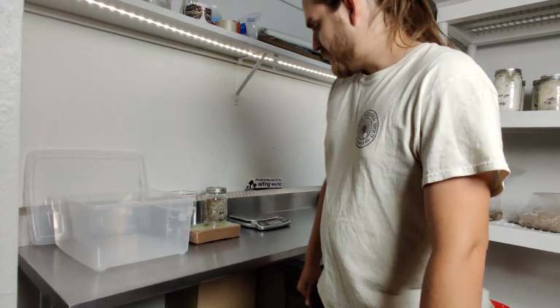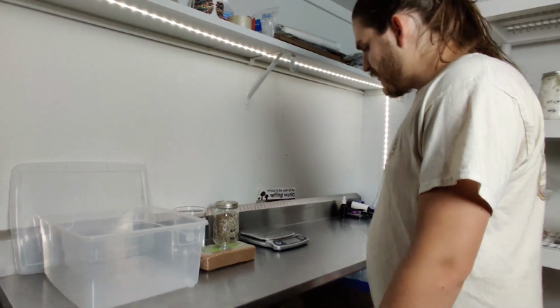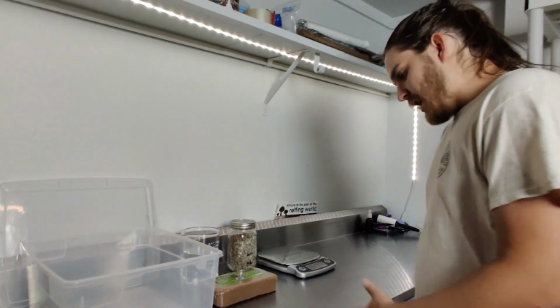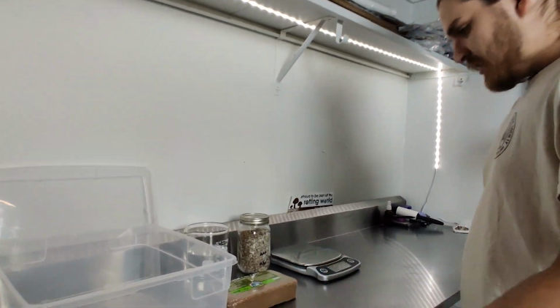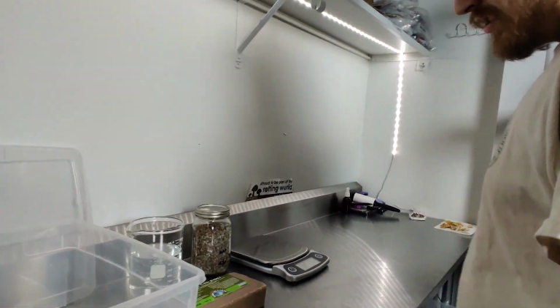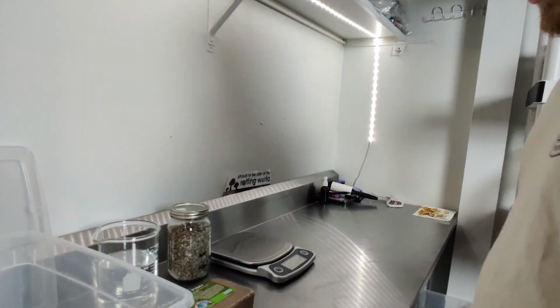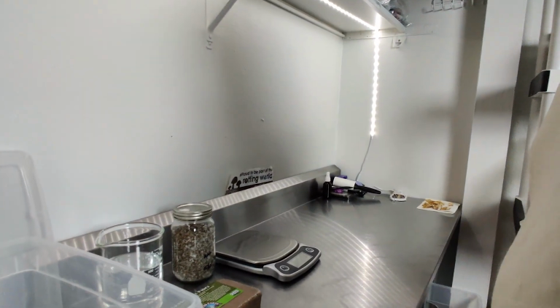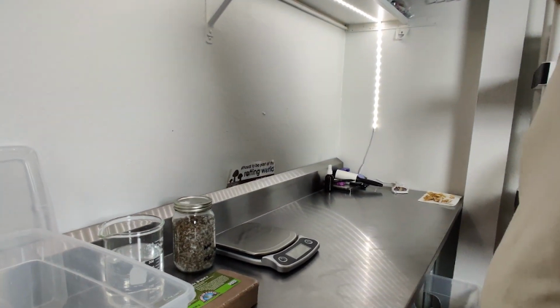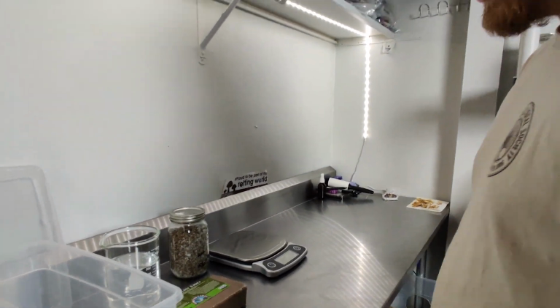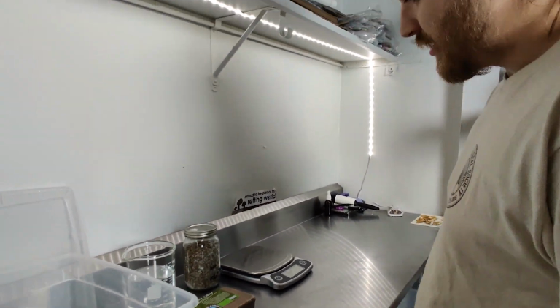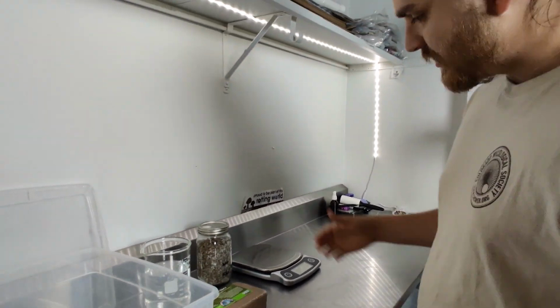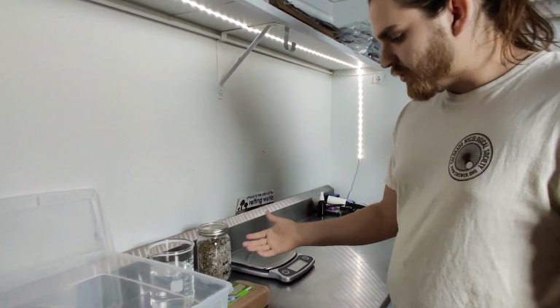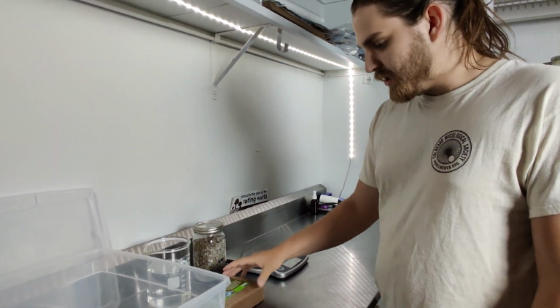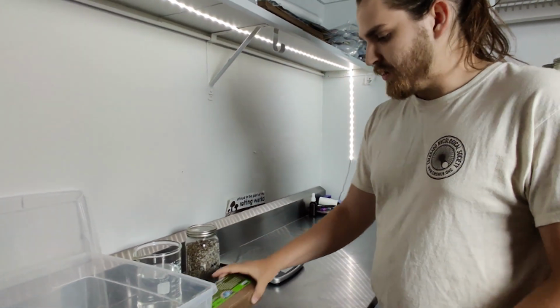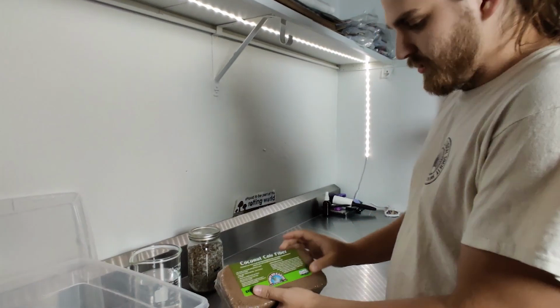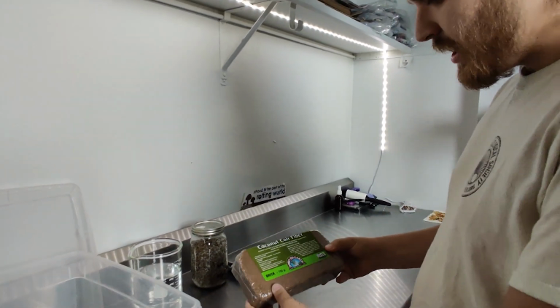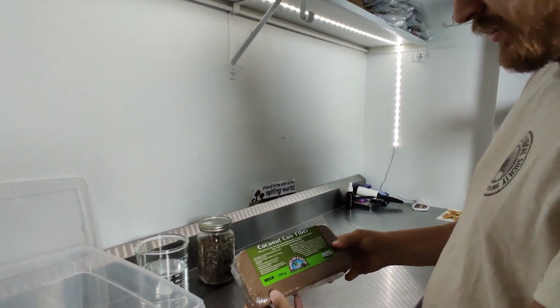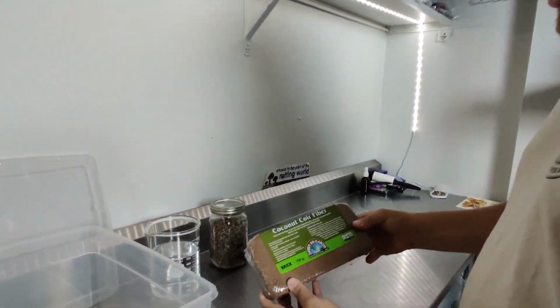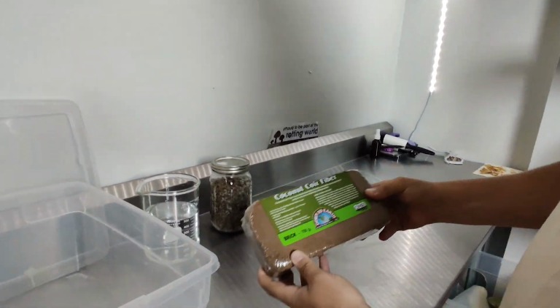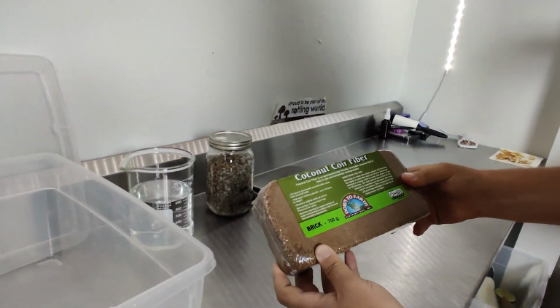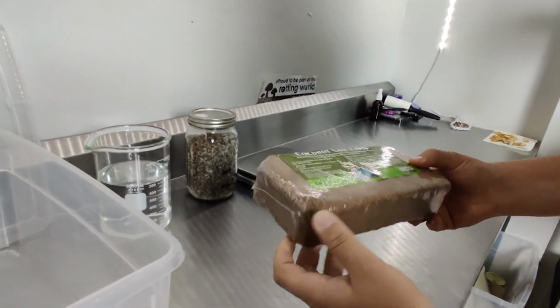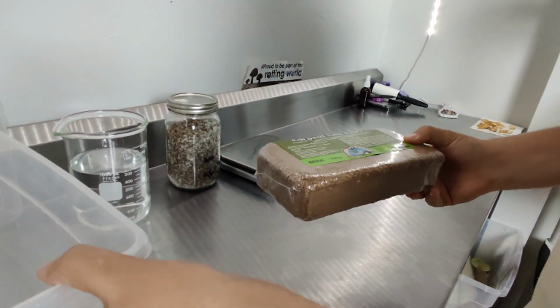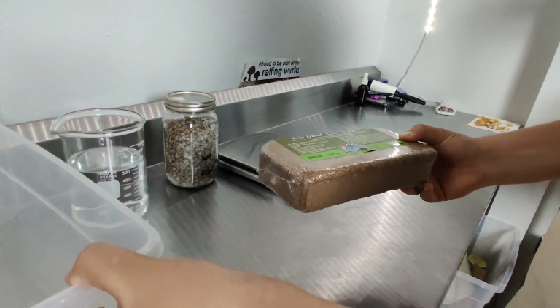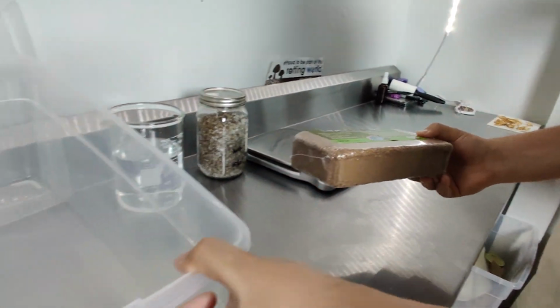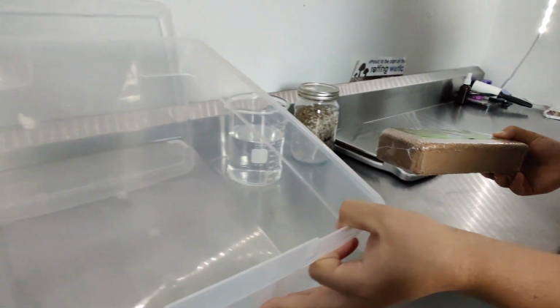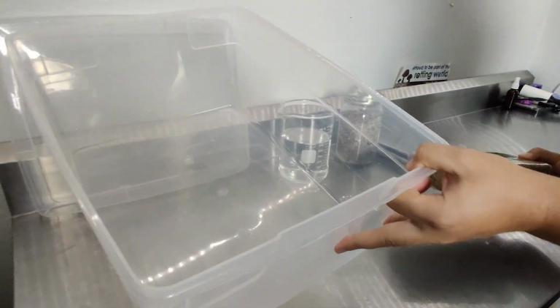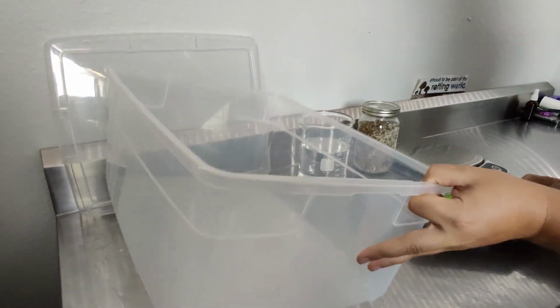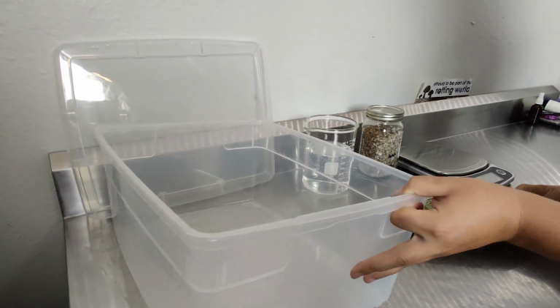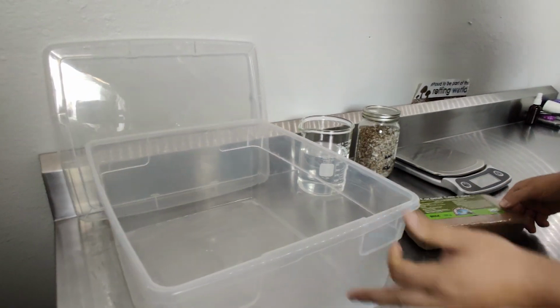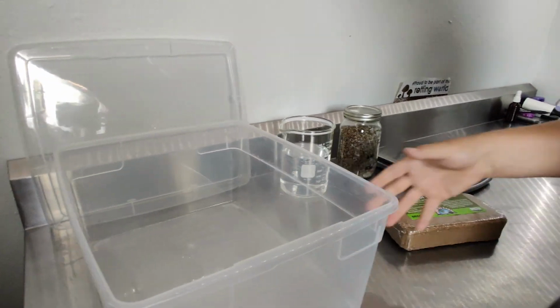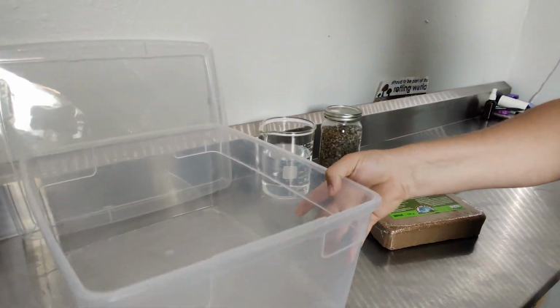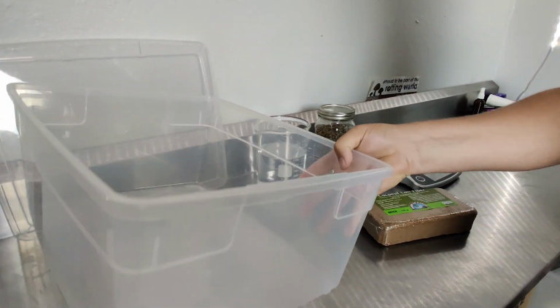Everything you need to grow mushrooms on coco coir is shown here. You just need some grain spawn, a brick of dried coconut coir fiber, and a cropping container — in my case I'm just using a simple plastic tote.